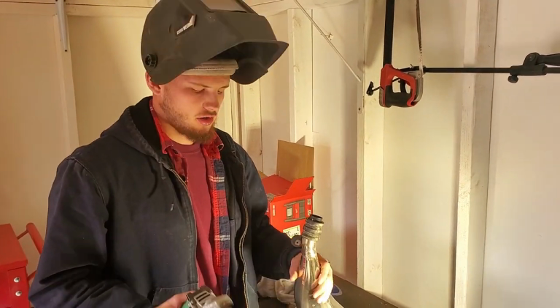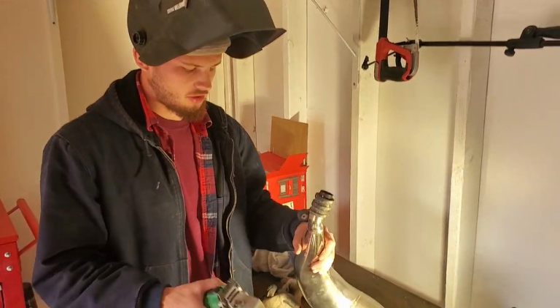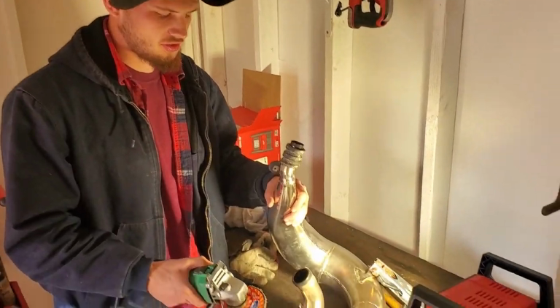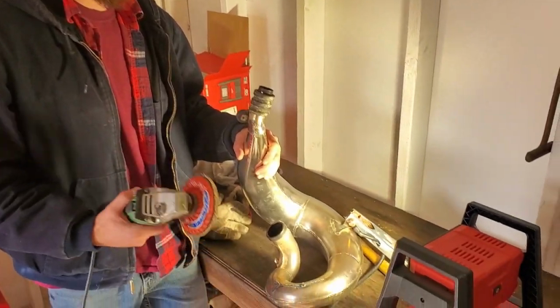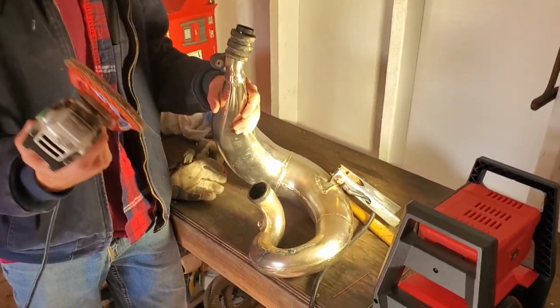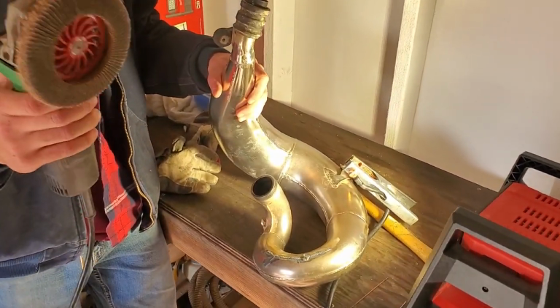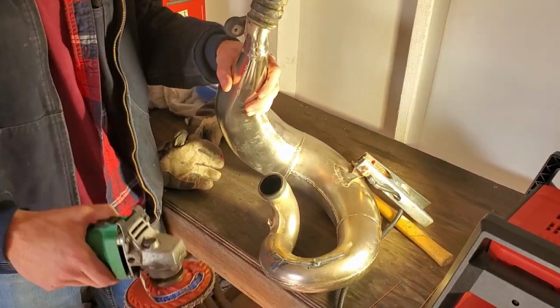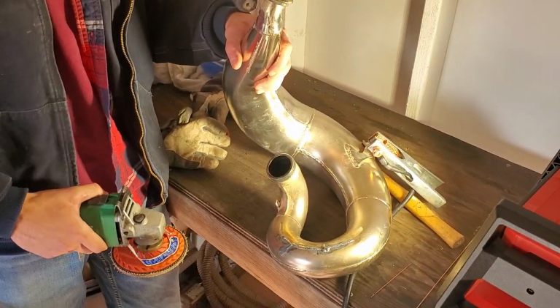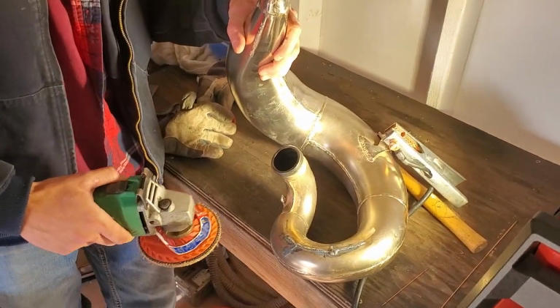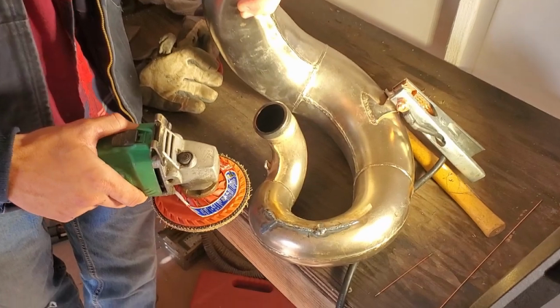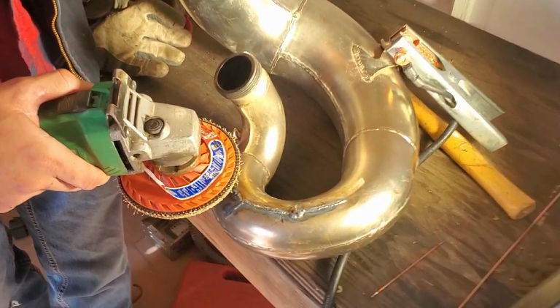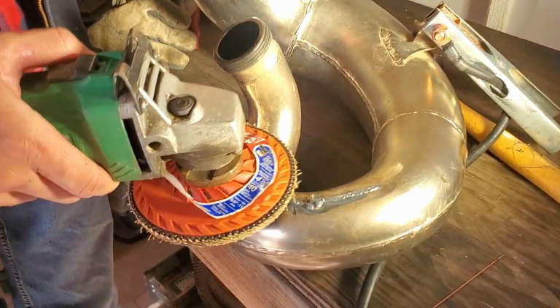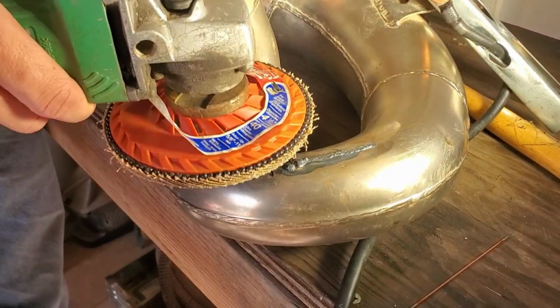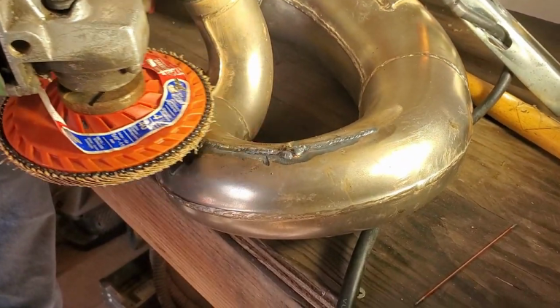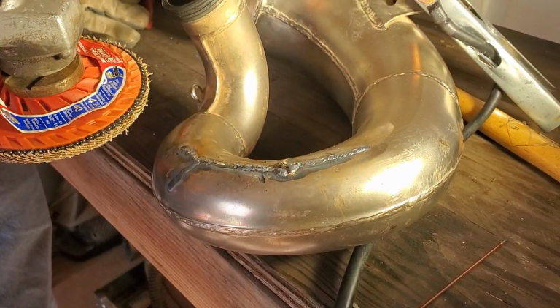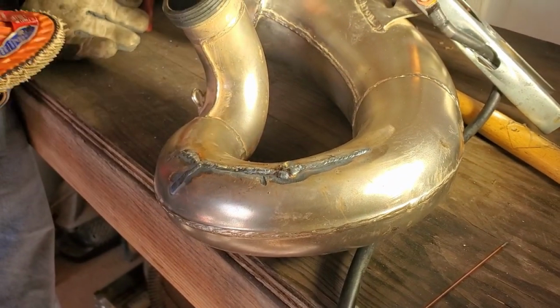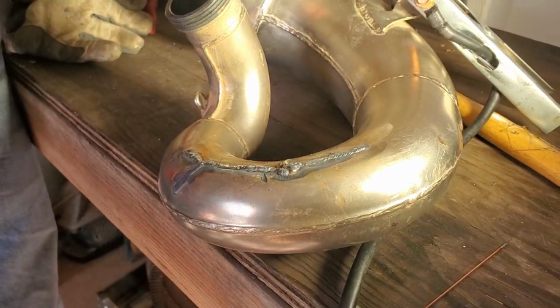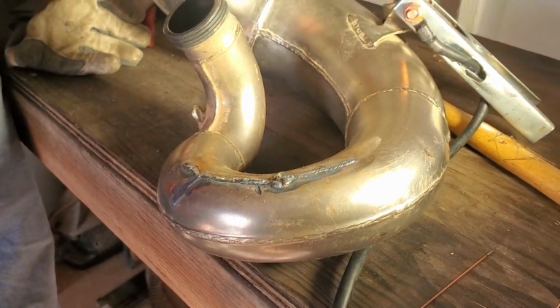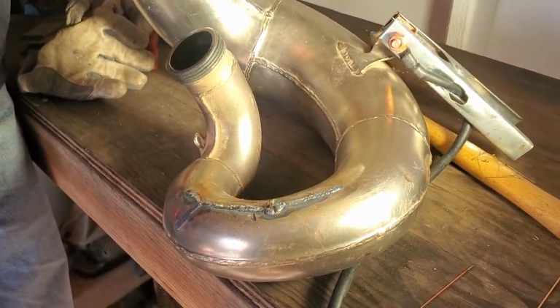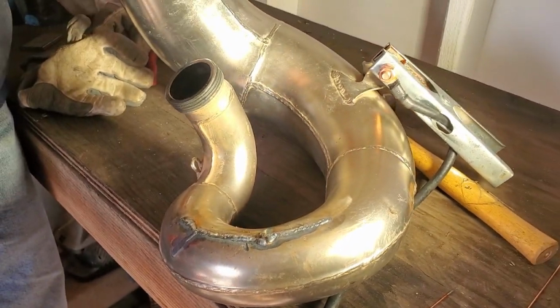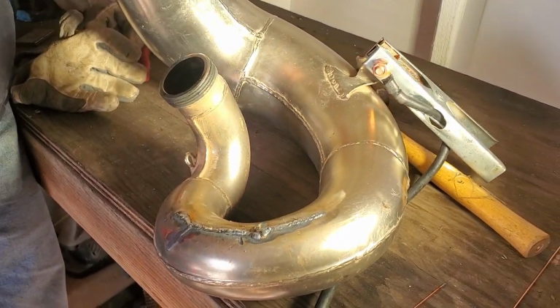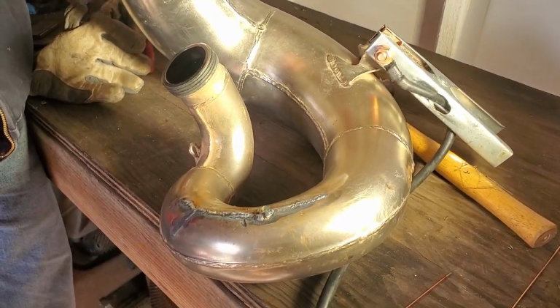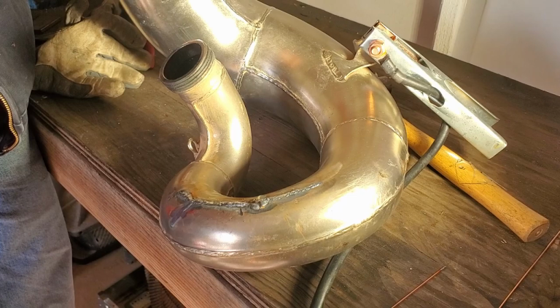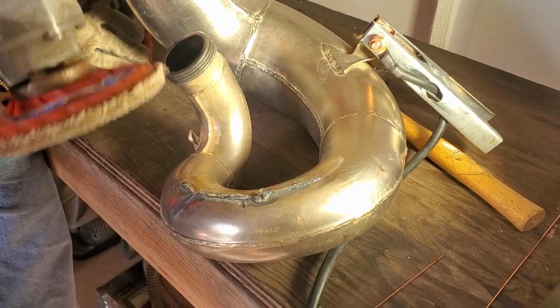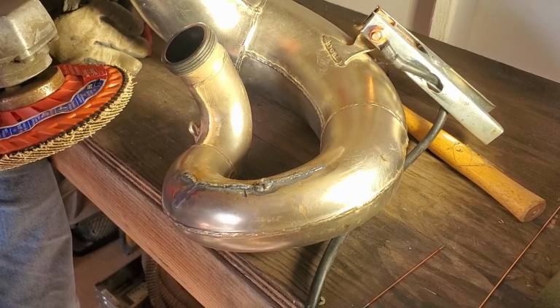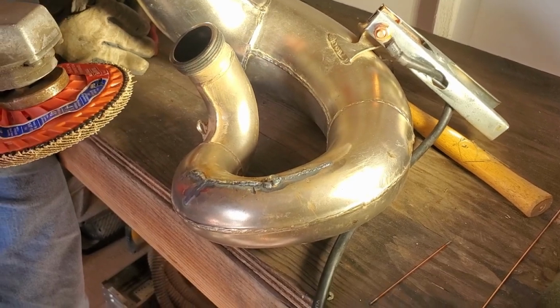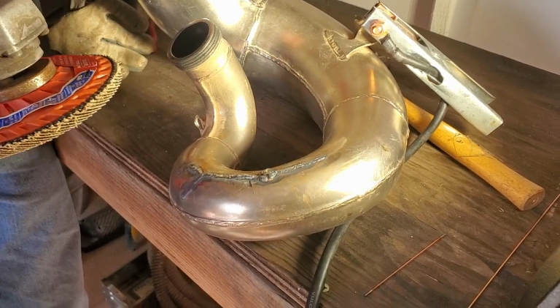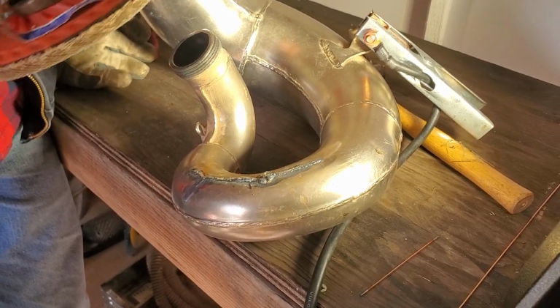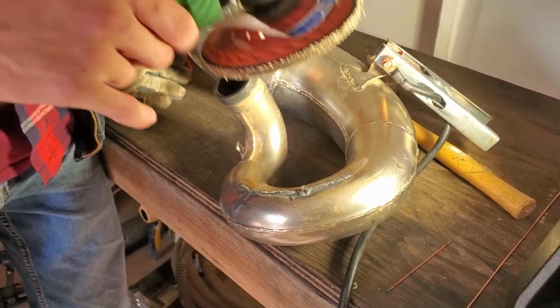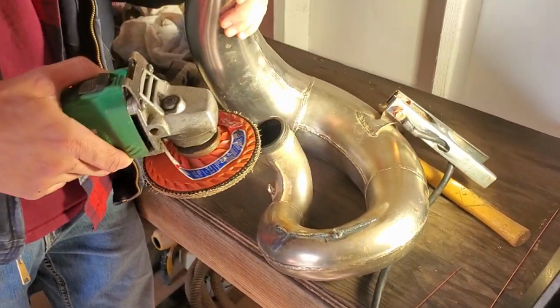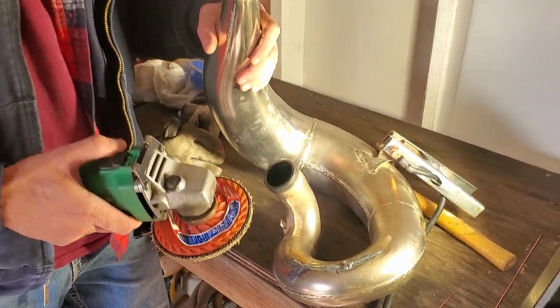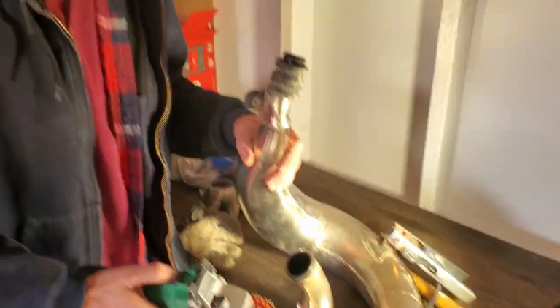So on this first side, I'm going to take the flap disc and just go over all this middle stuff that looks pretty bad. And then once it's all sanded down clean, I'll run one nice bead over the end of it.